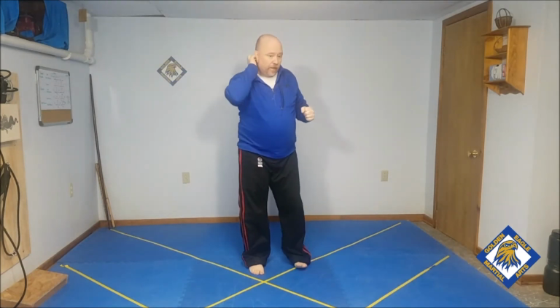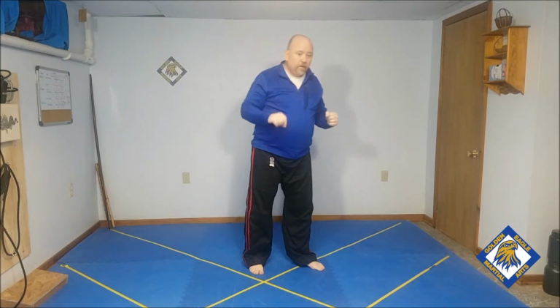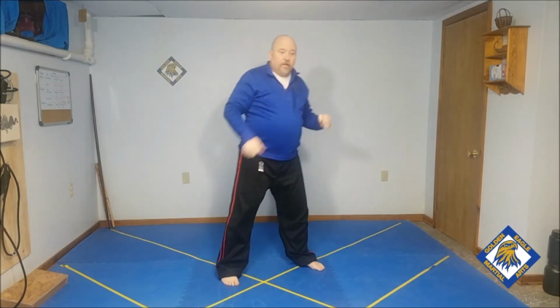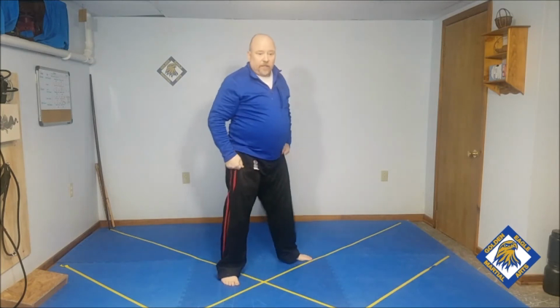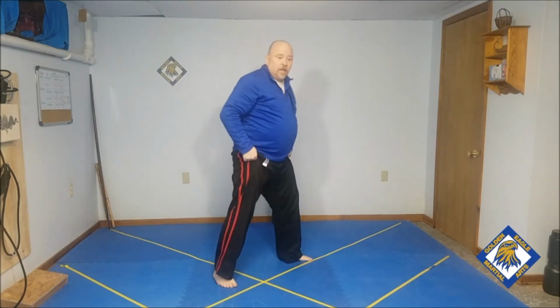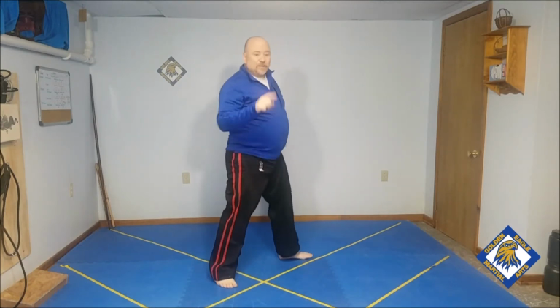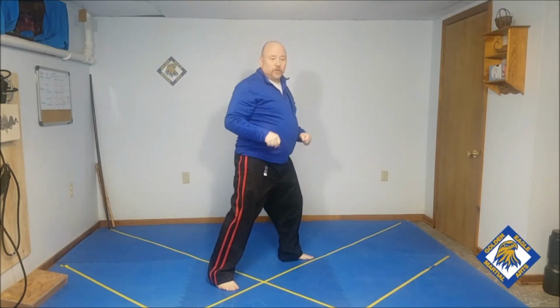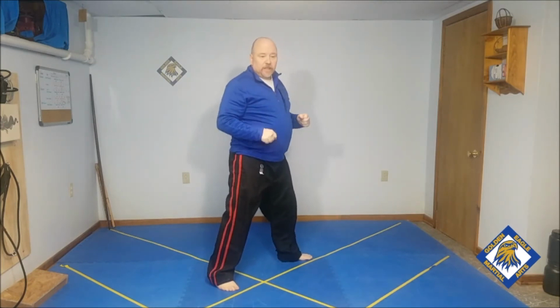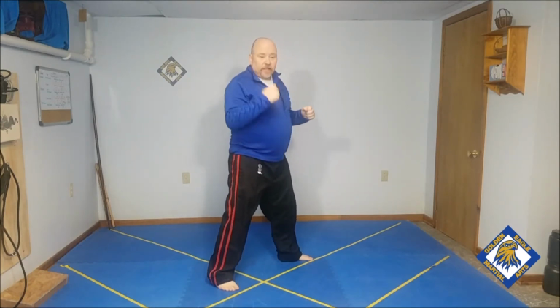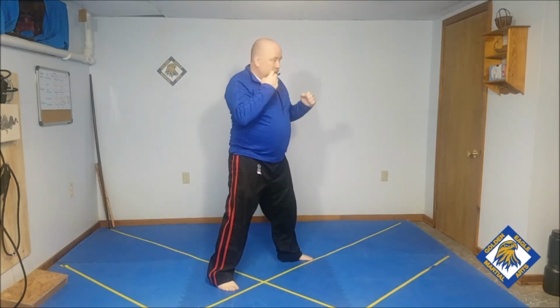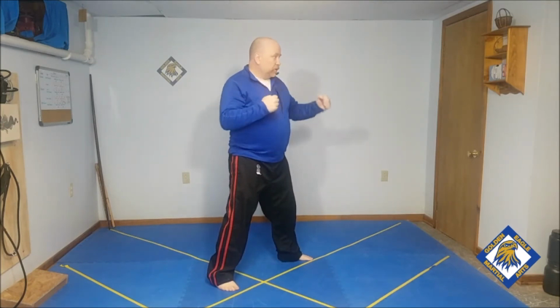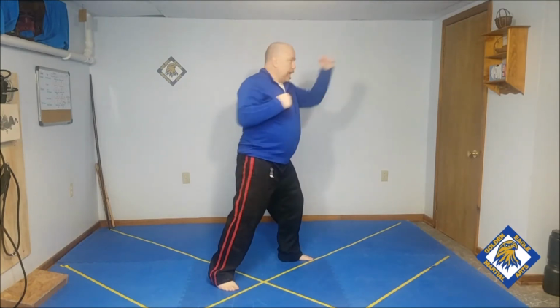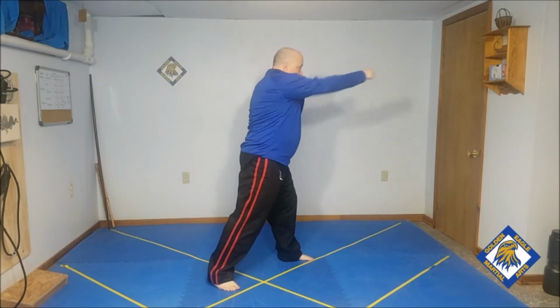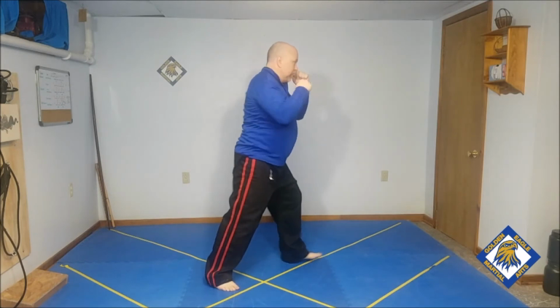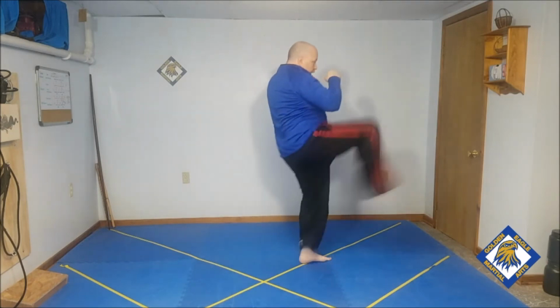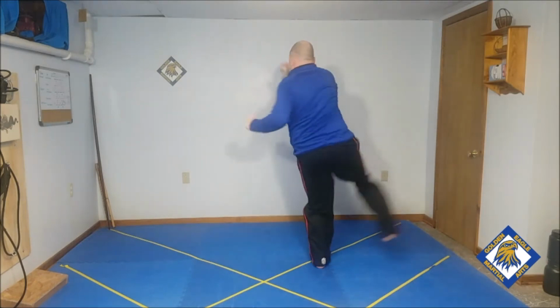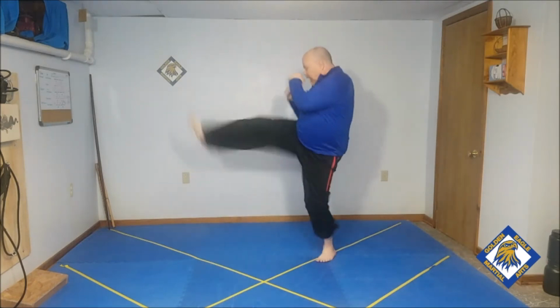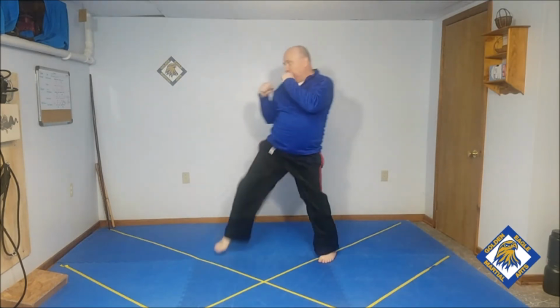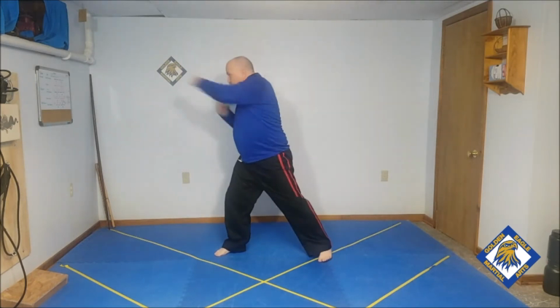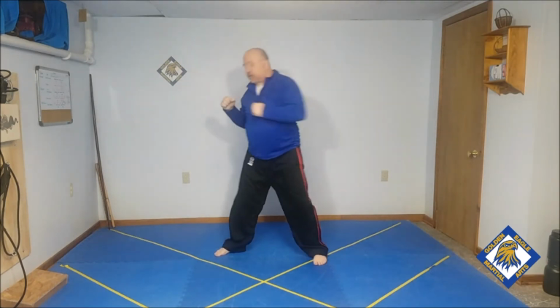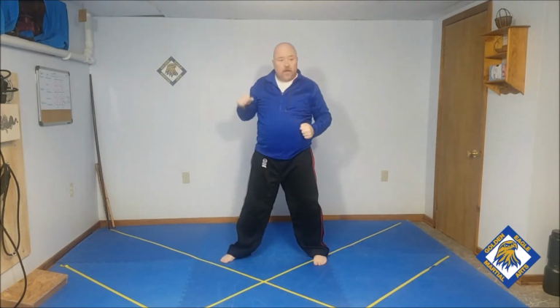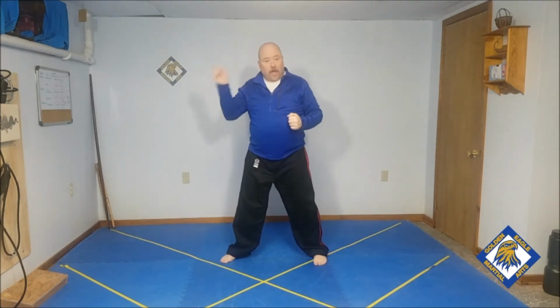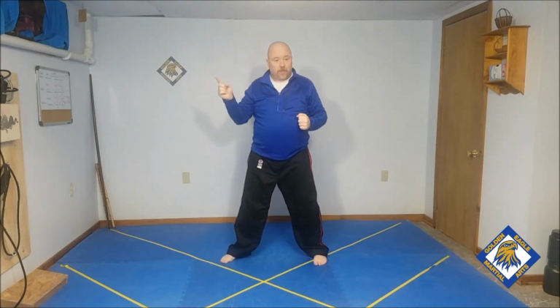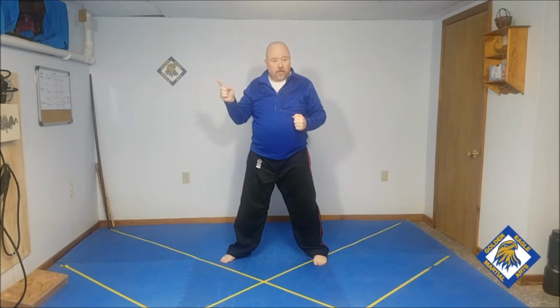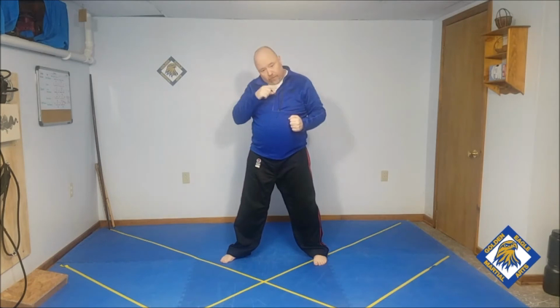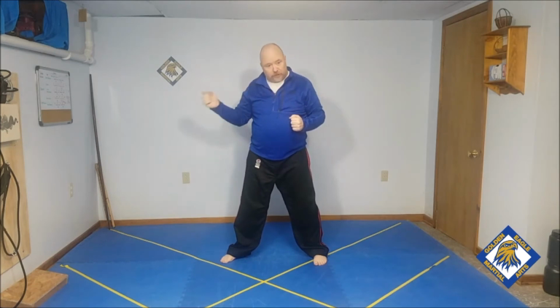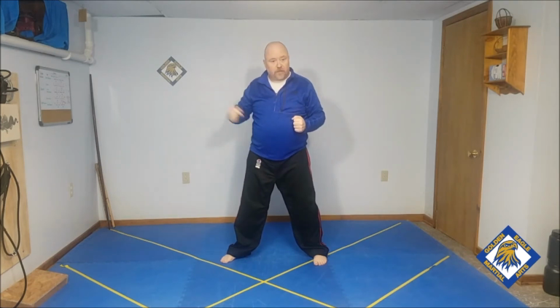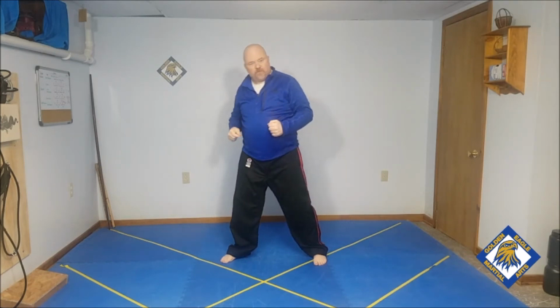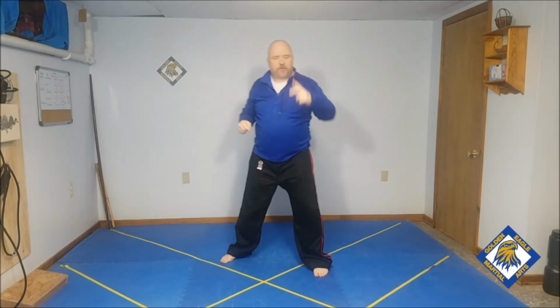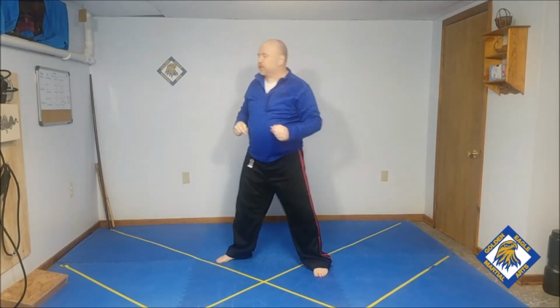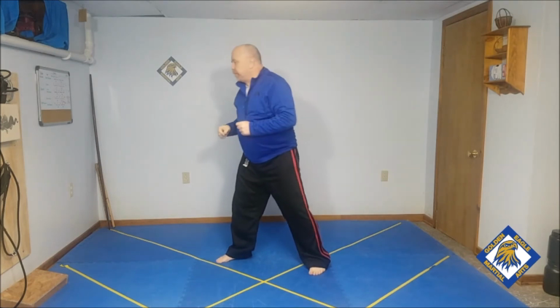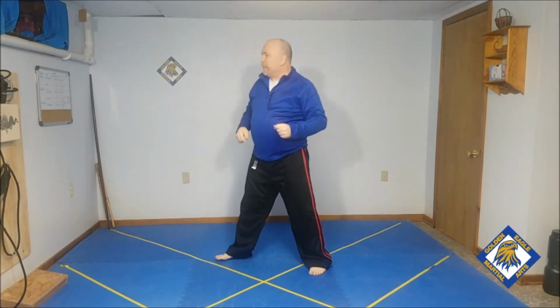Then next, let's do the kicks without setting the leg down. So it'll be jab, cross, kick, kick, jab, cross. Five repetitions, that's what I mean.